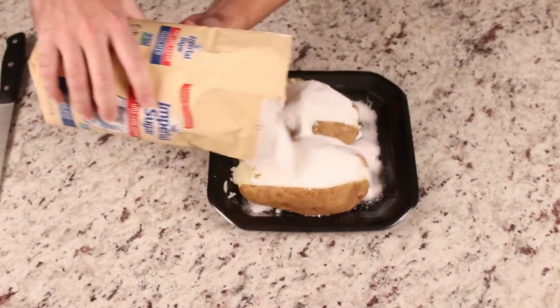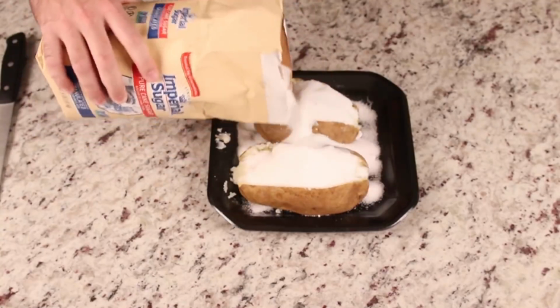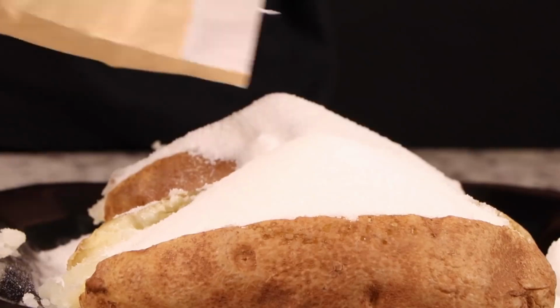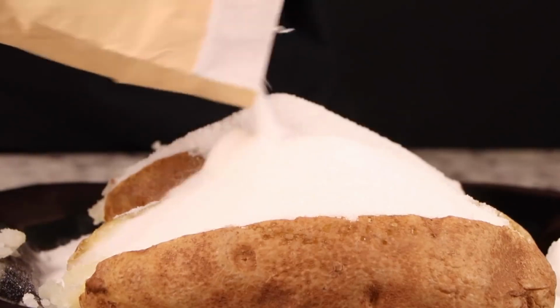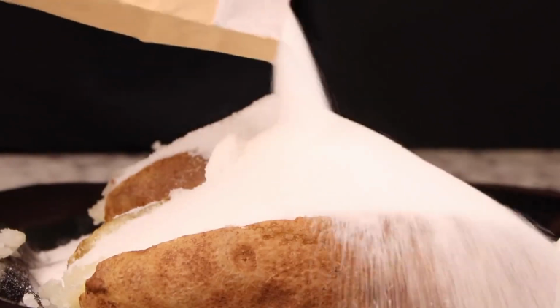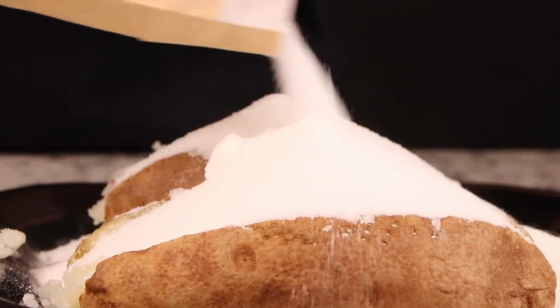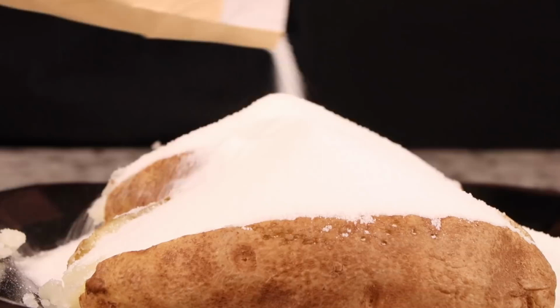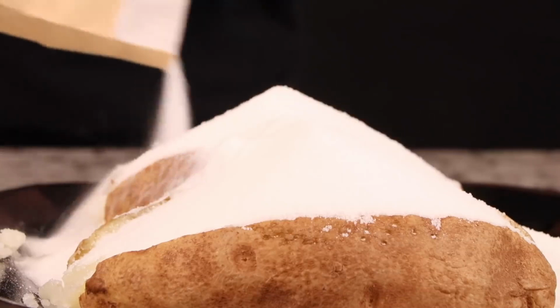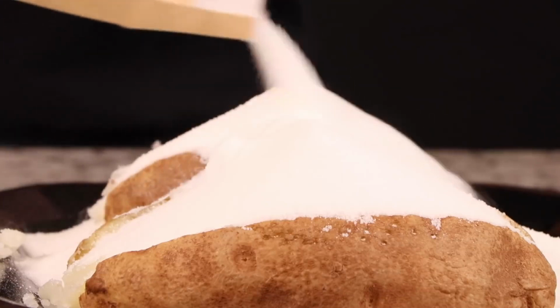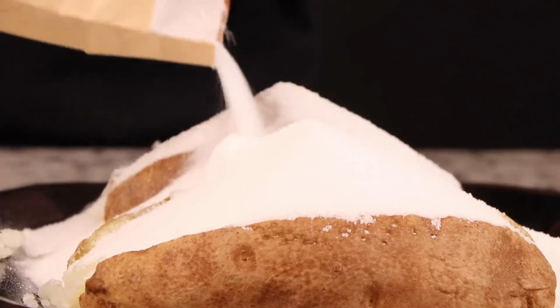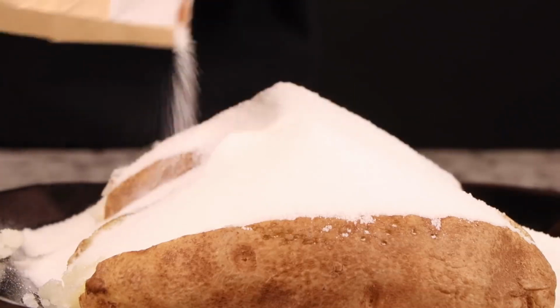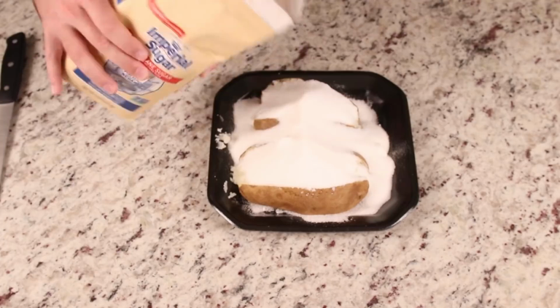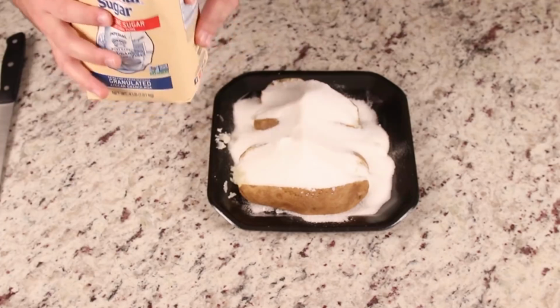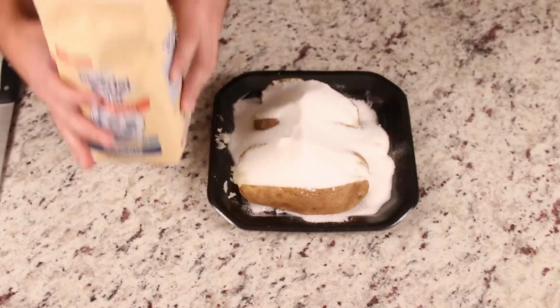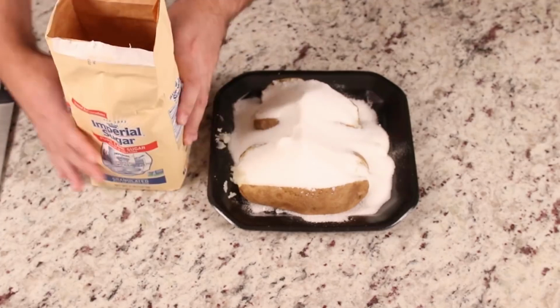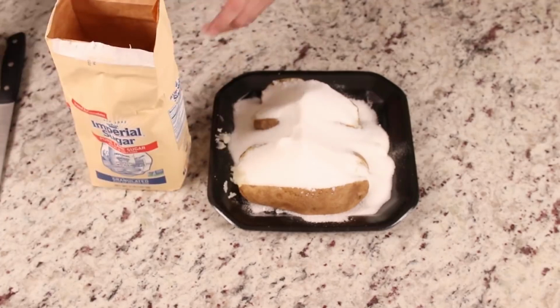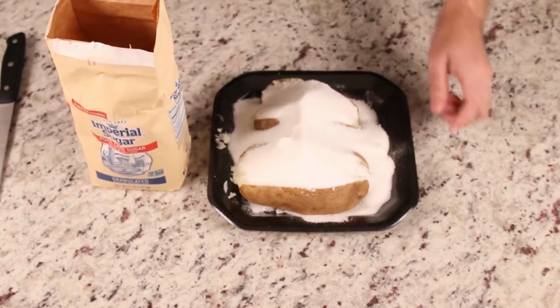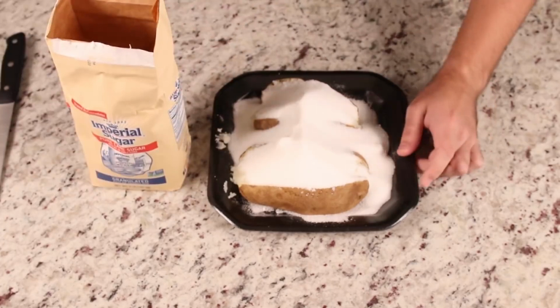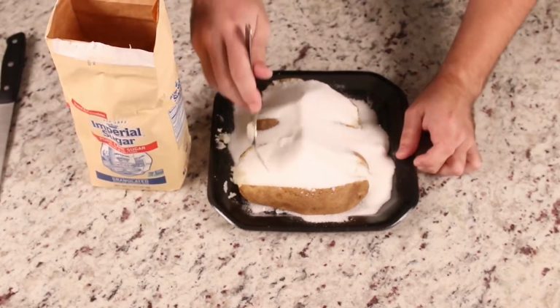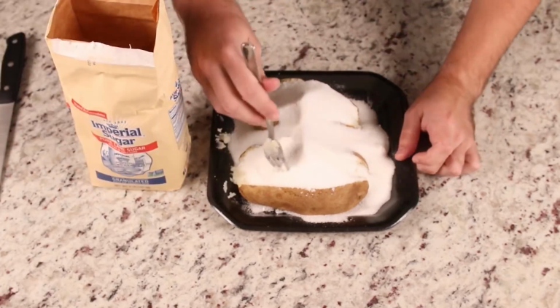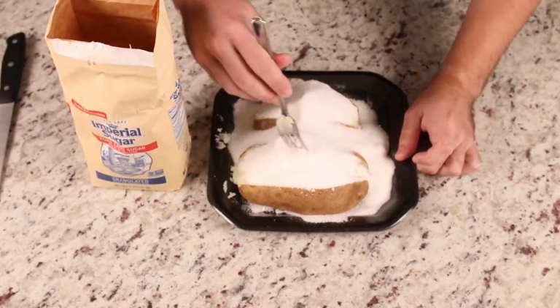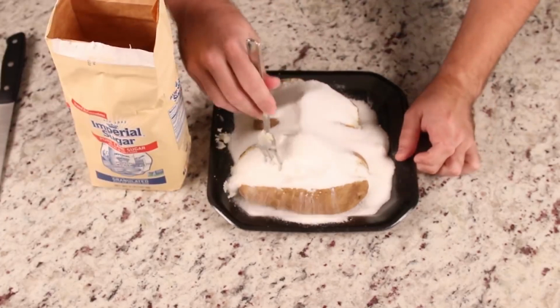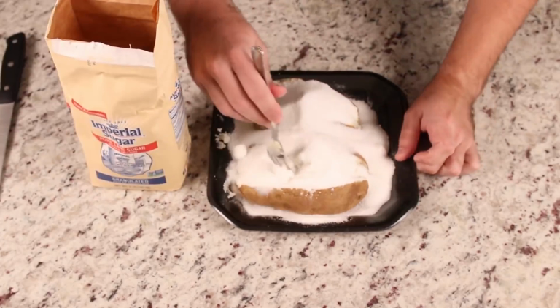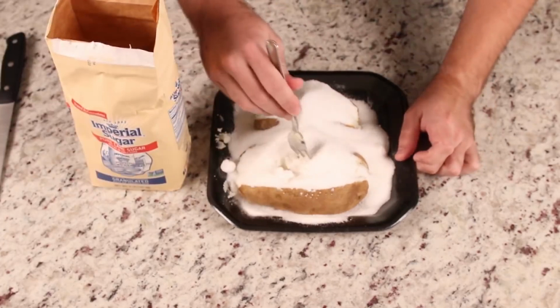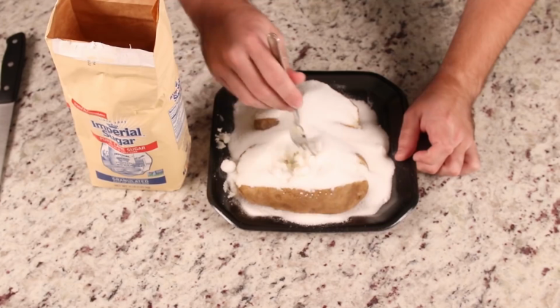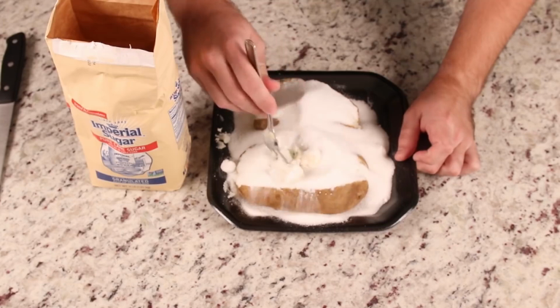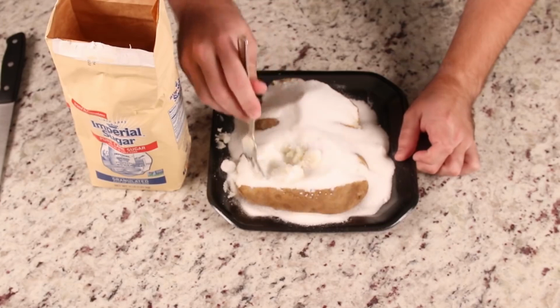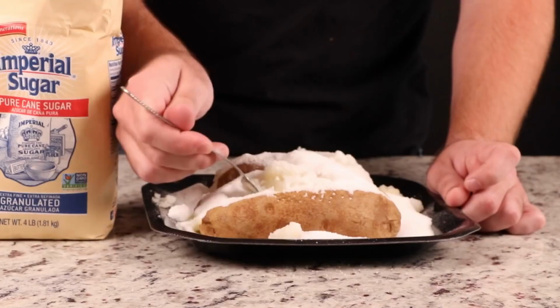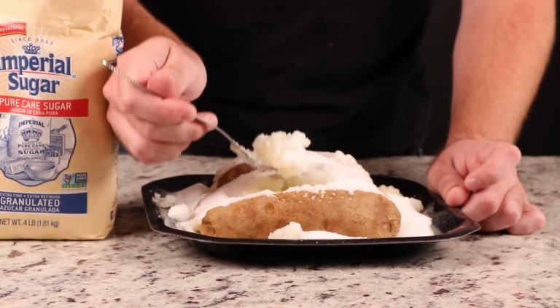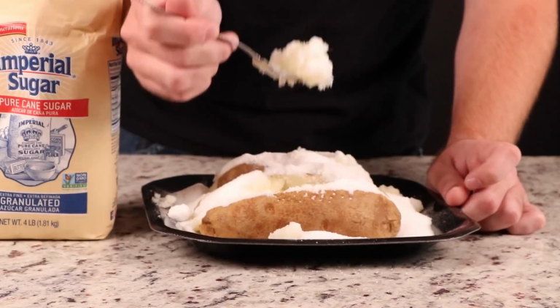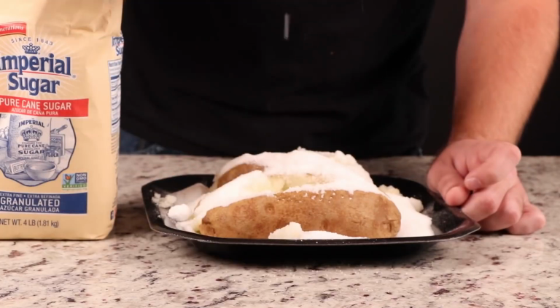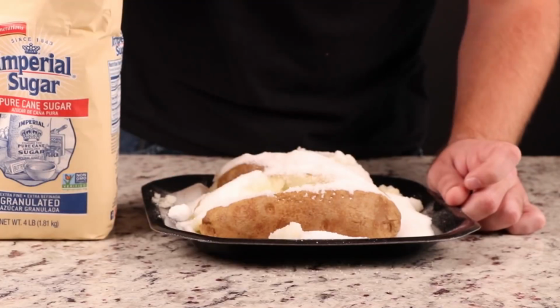So when does it turn orange? You have to add the food coloring for that. Gotcha. That's a lot of sugar — that's almost as much sugar as McDonald's puts in their food.